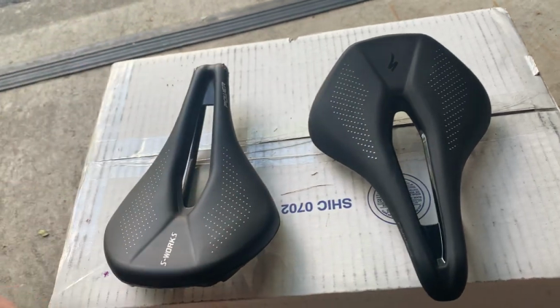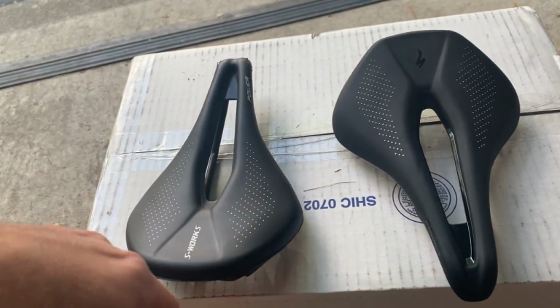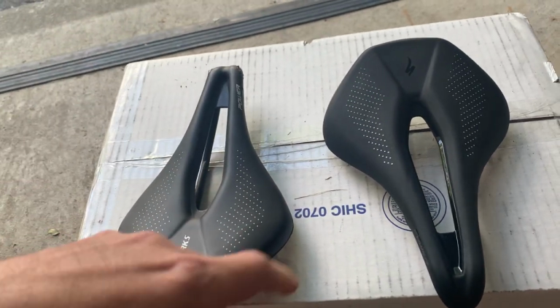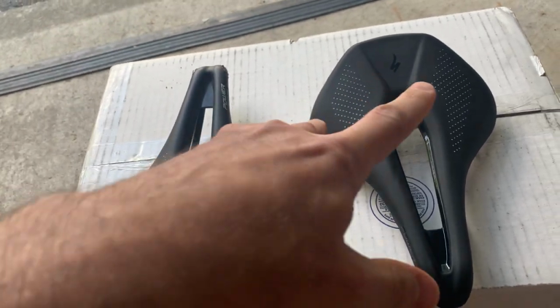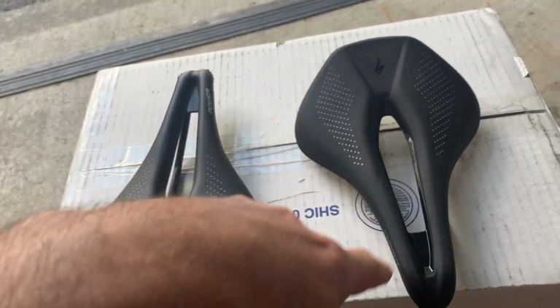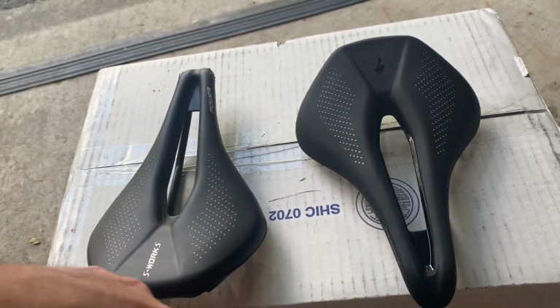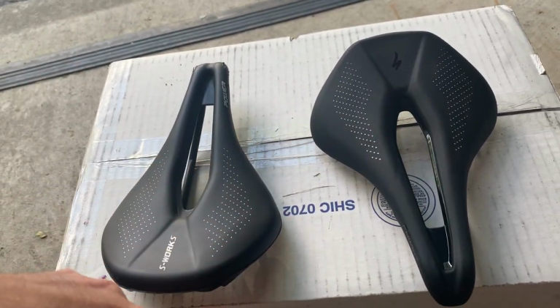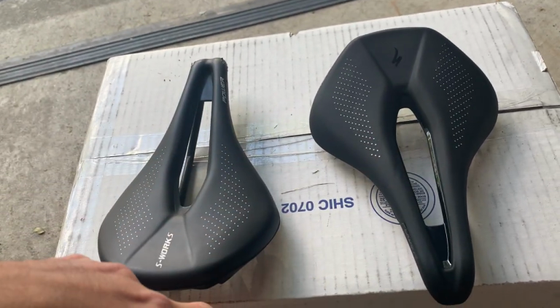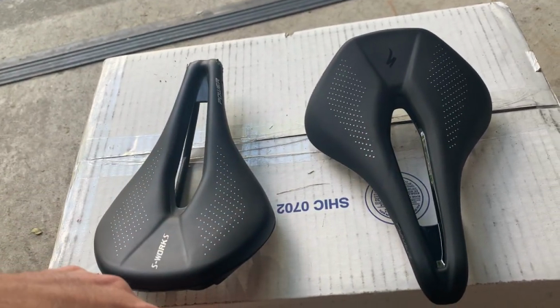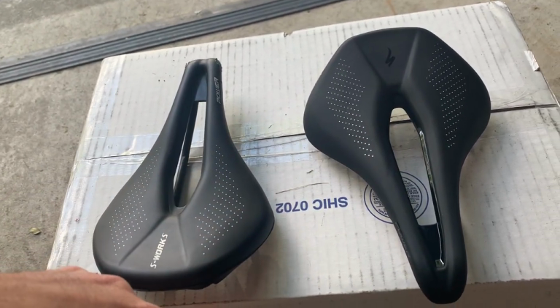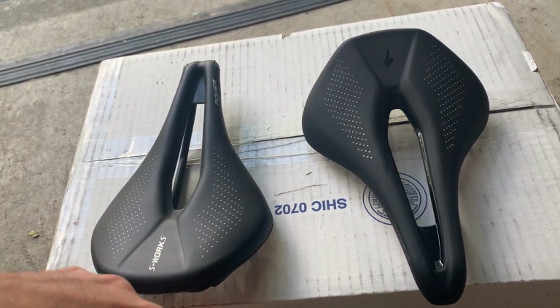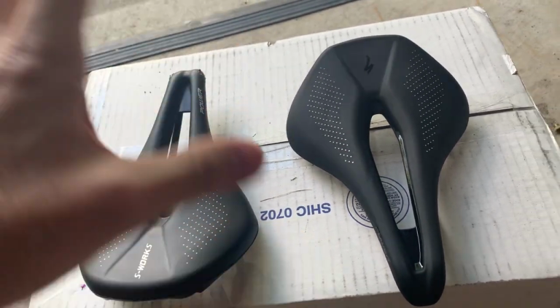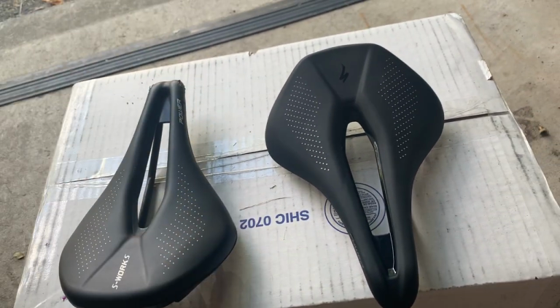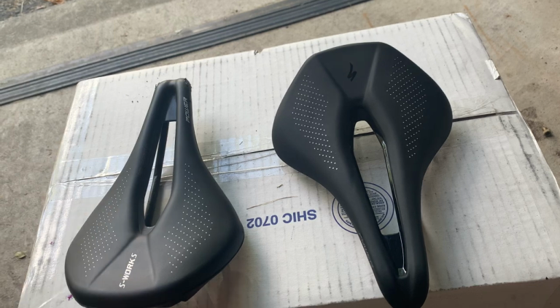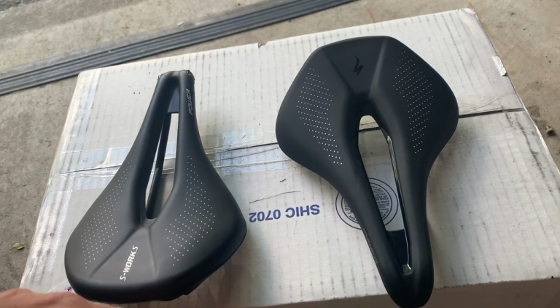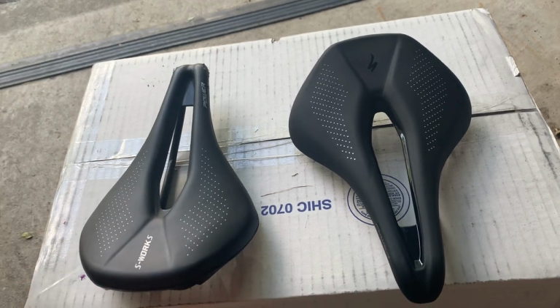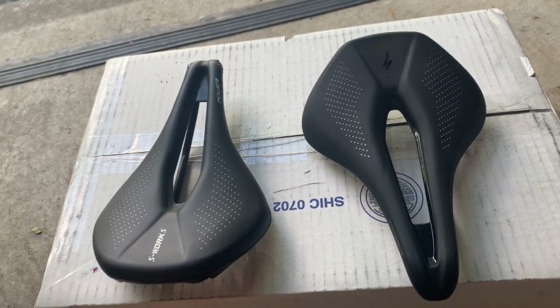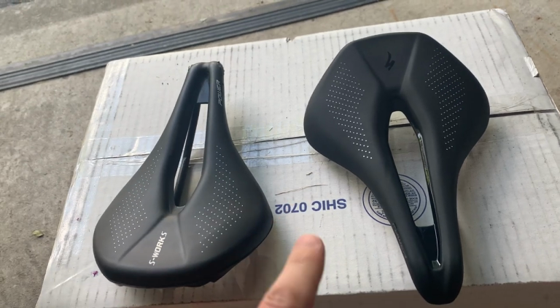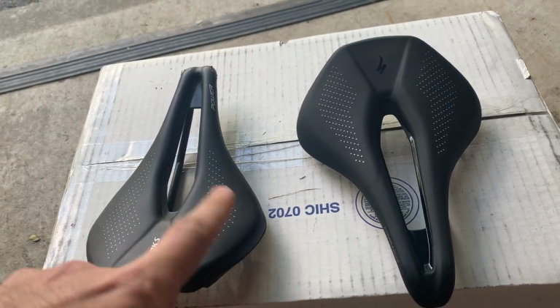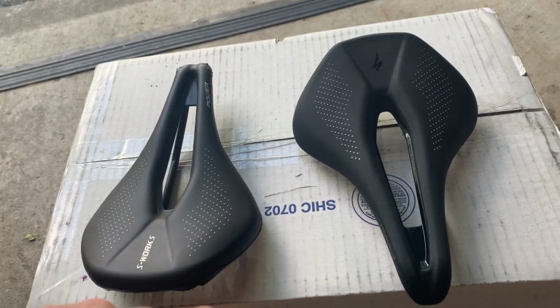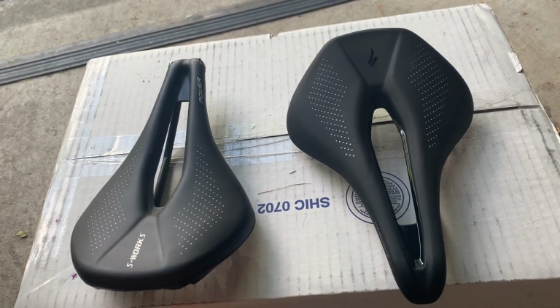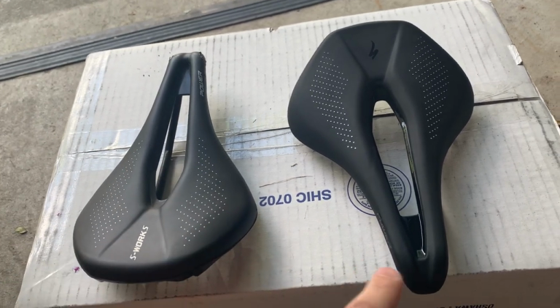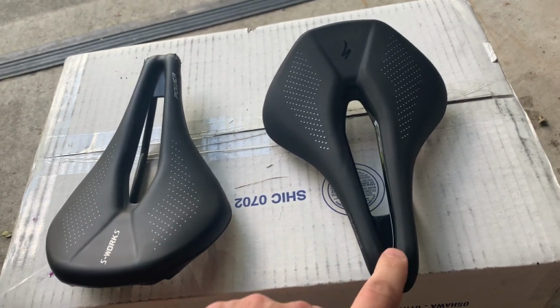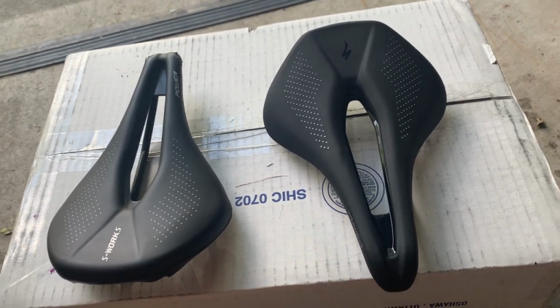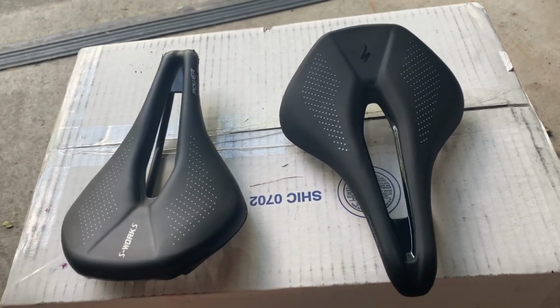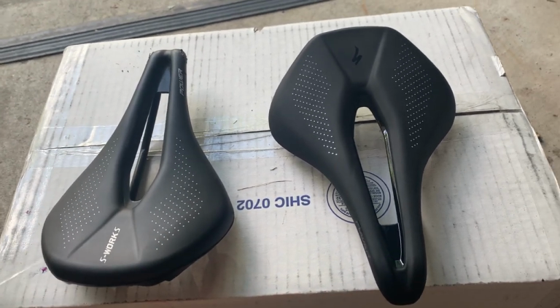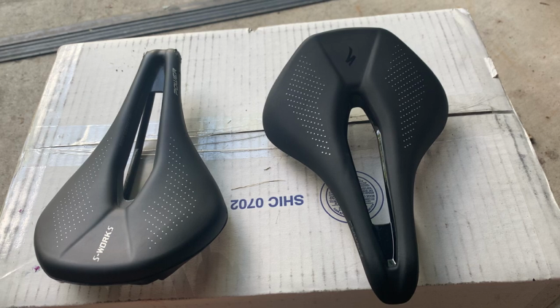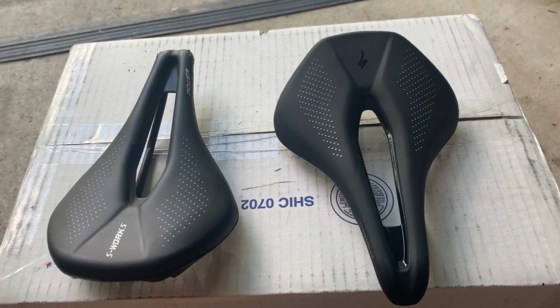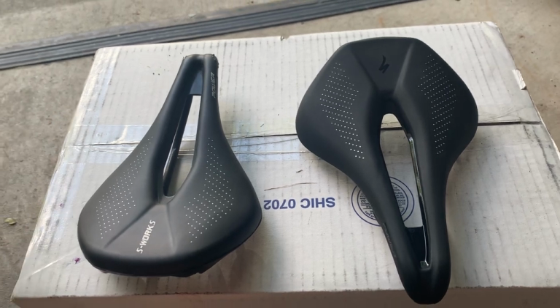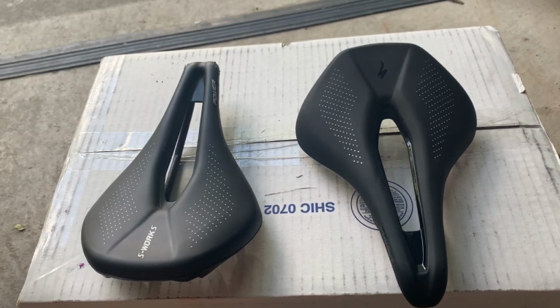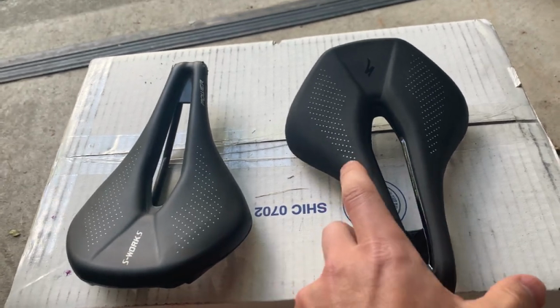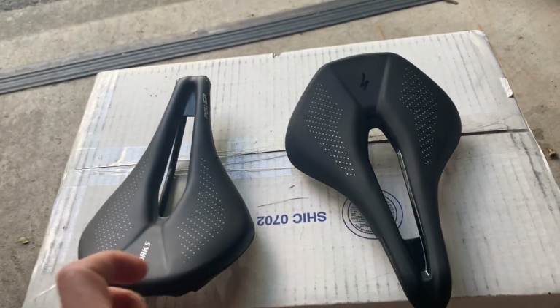So I decided to go for a slightly wider saddle just to see how that would be, because my local bike shop does a 30-day return. So I might go back to the 143. This is the 155 width, but I just want to let you guys know that's a good way to tell.